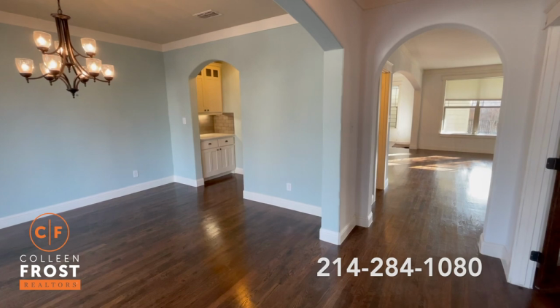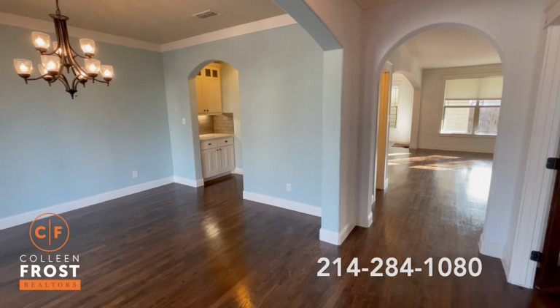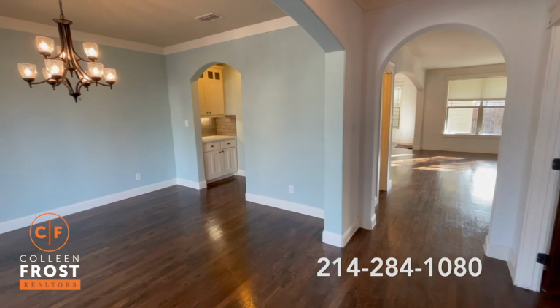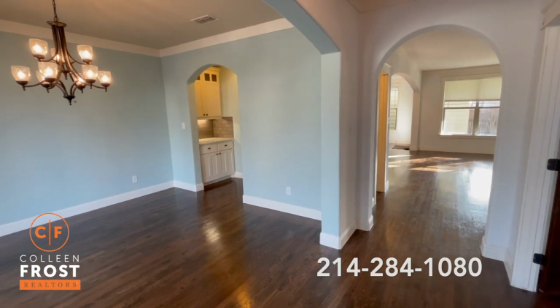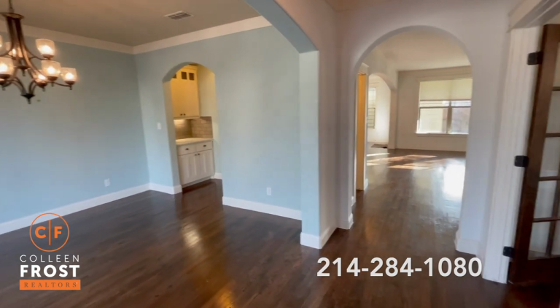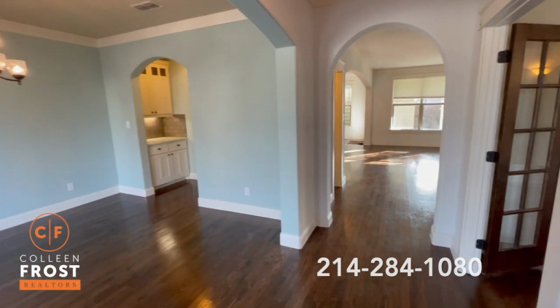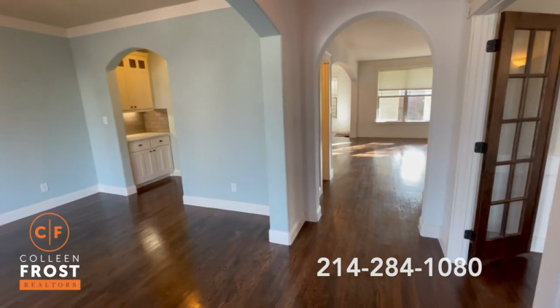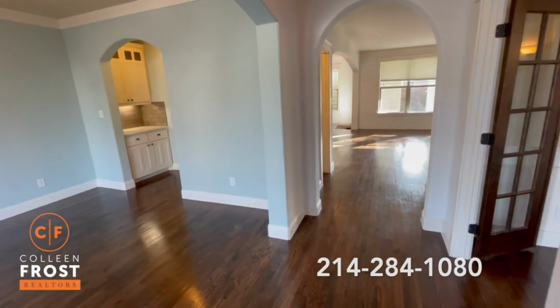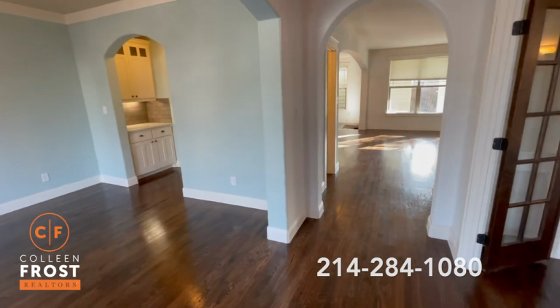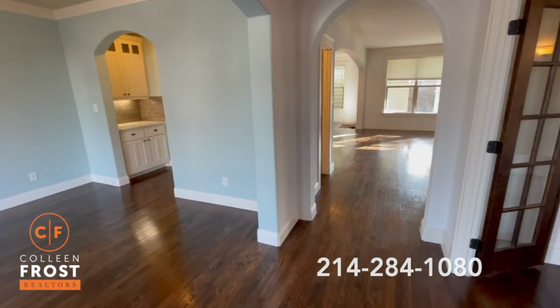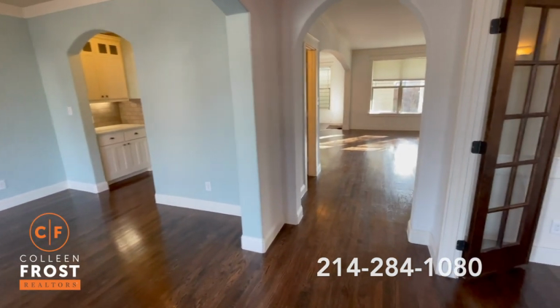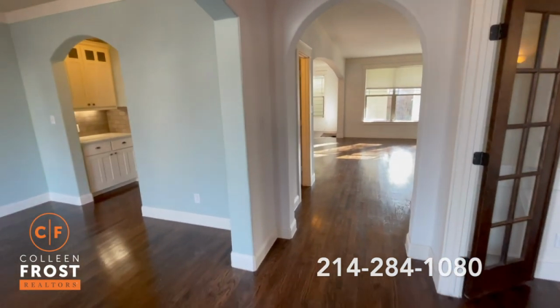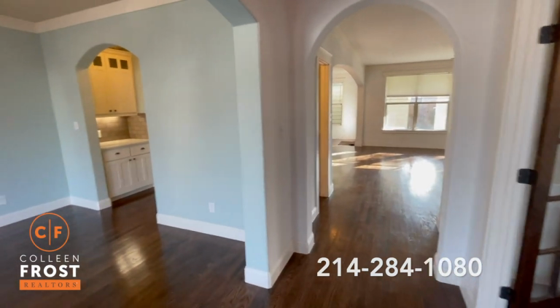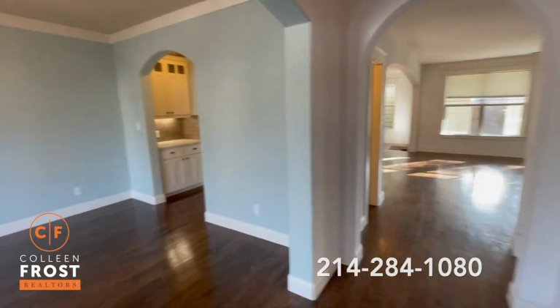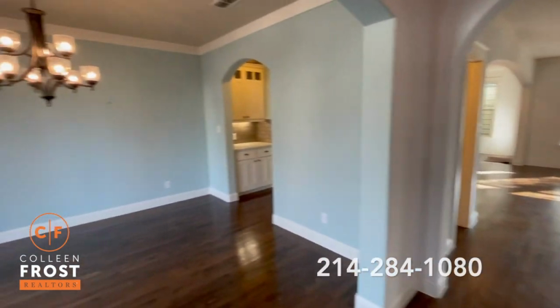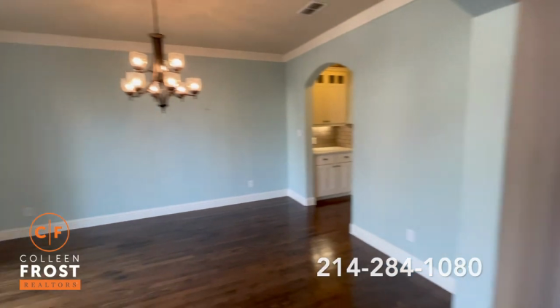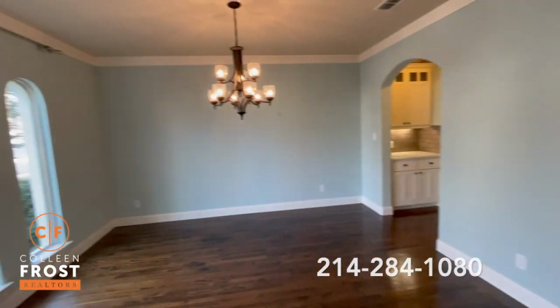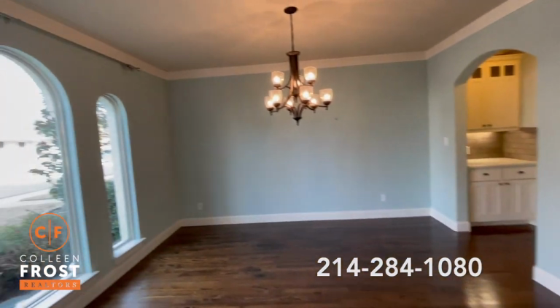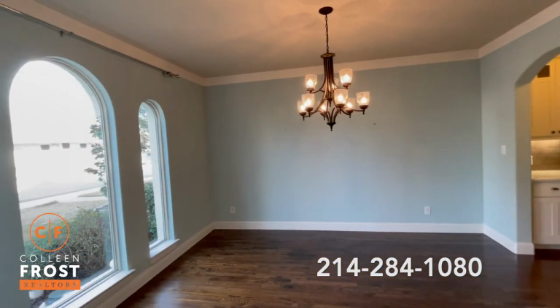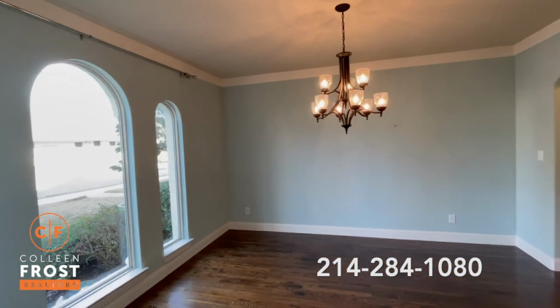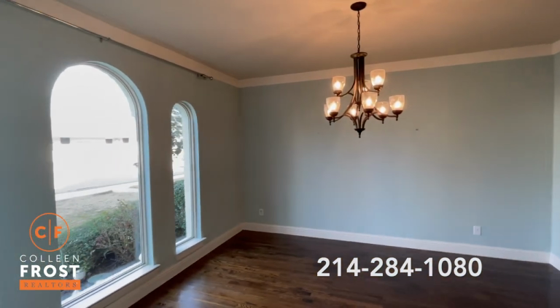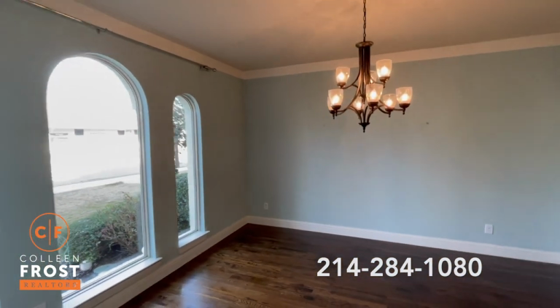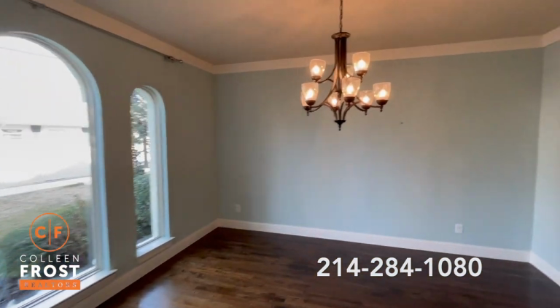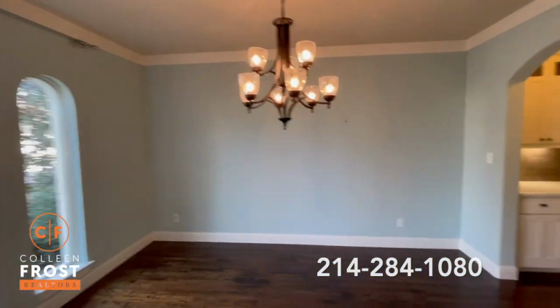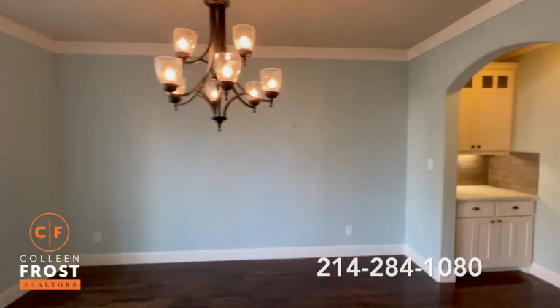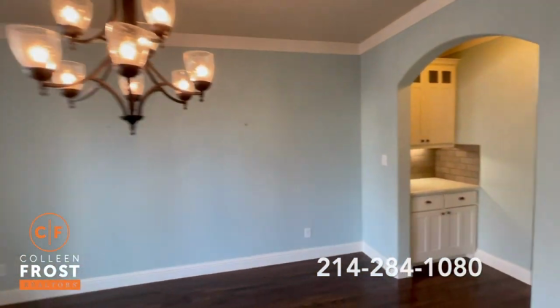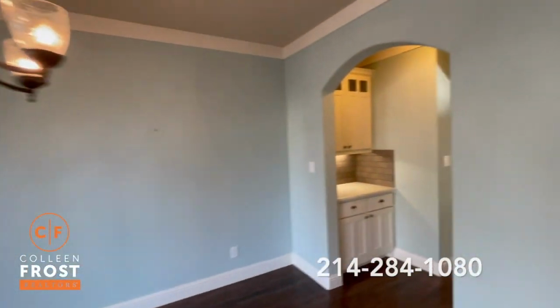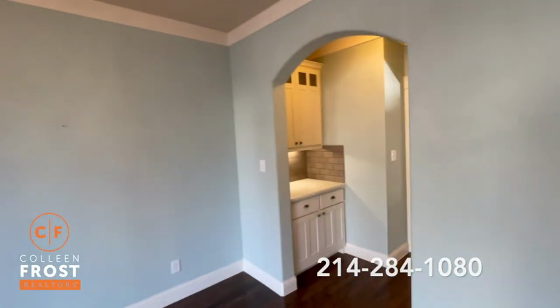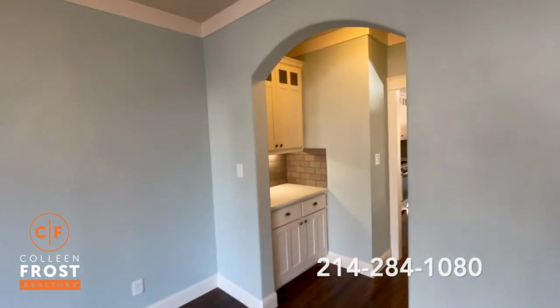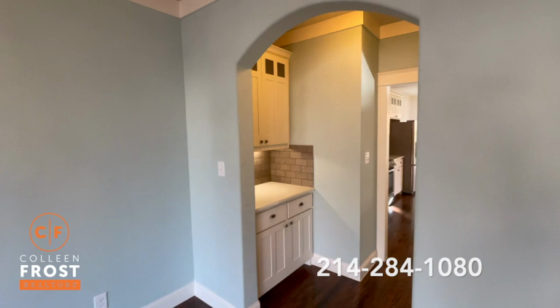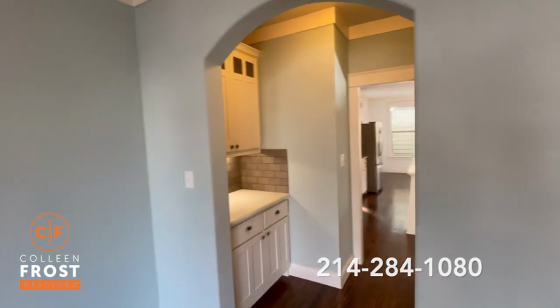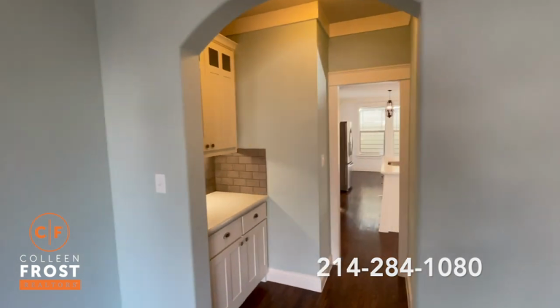As we enter the property, you'll see beautiful, gleaming hardwood floors. Here to the left, we have the formal dining room that leads into a great coffee bar and into the kitchen.